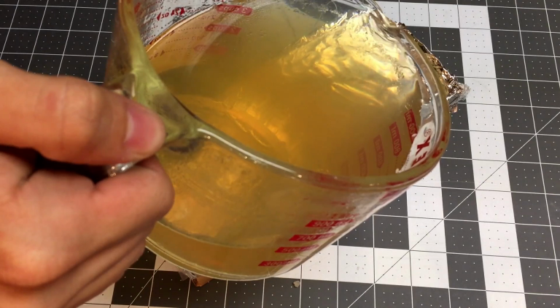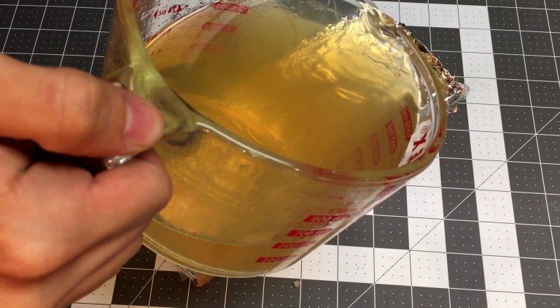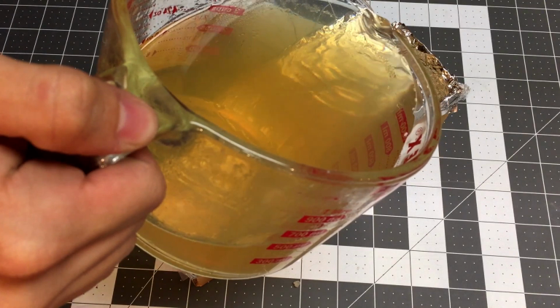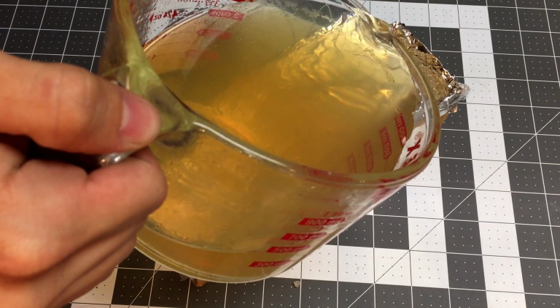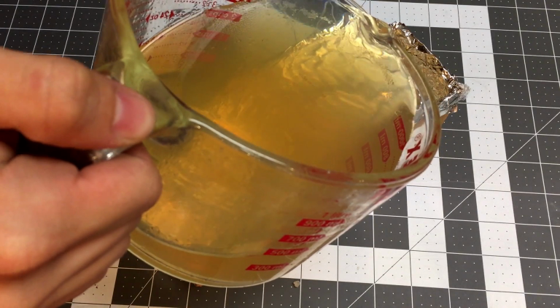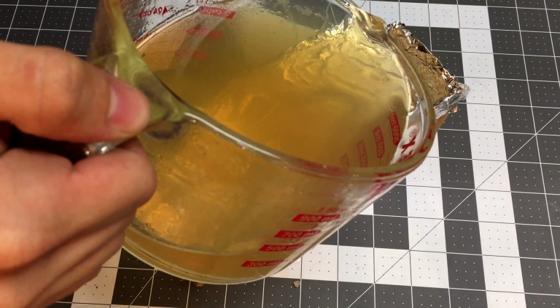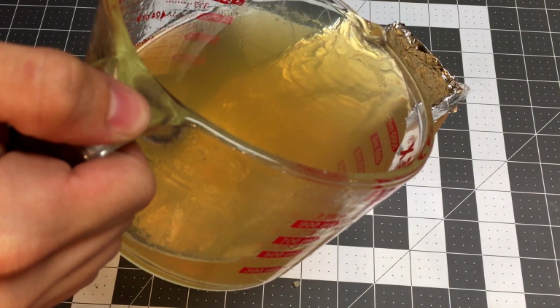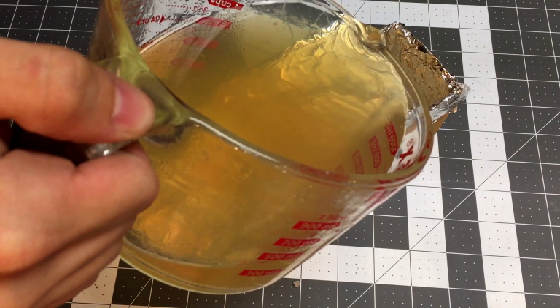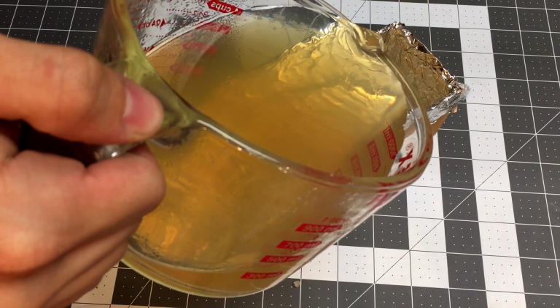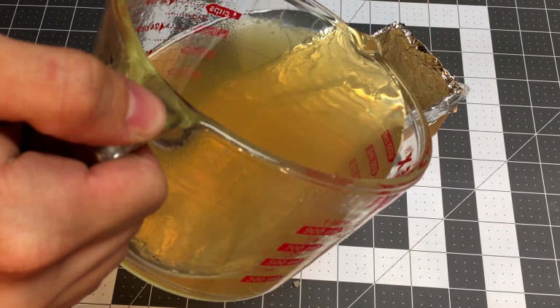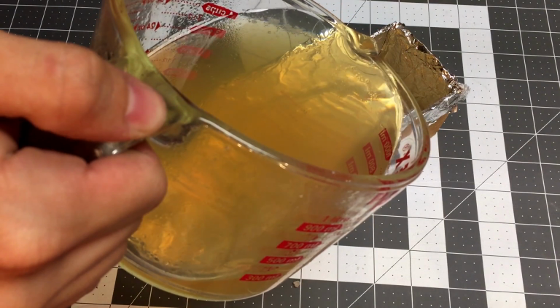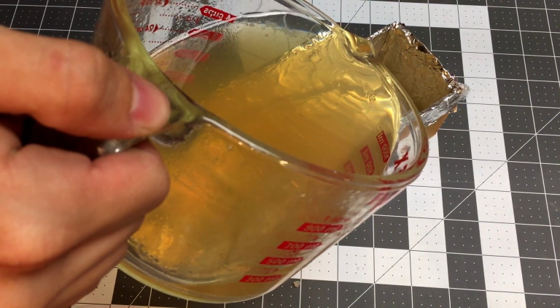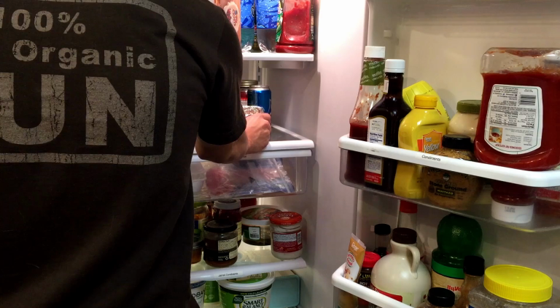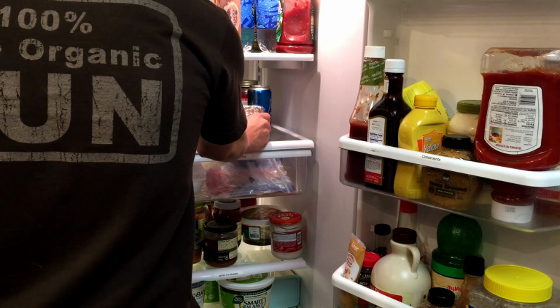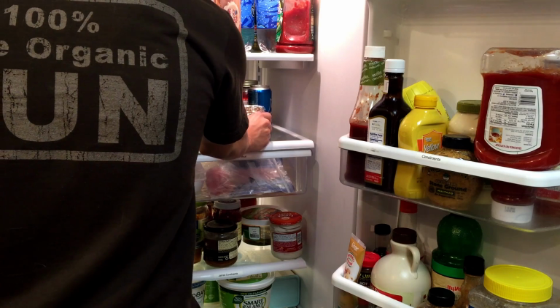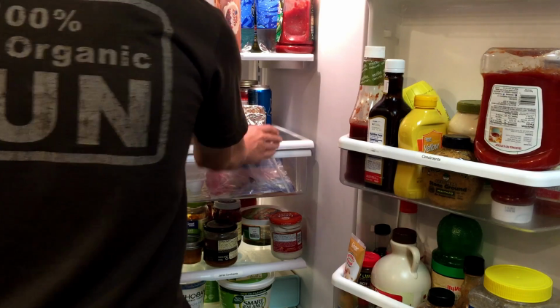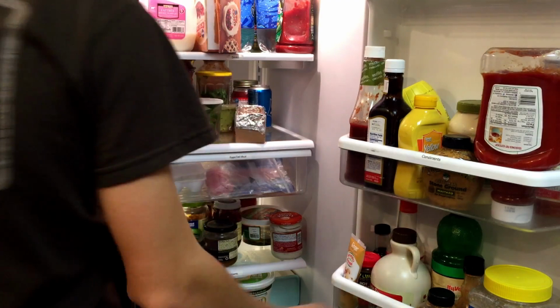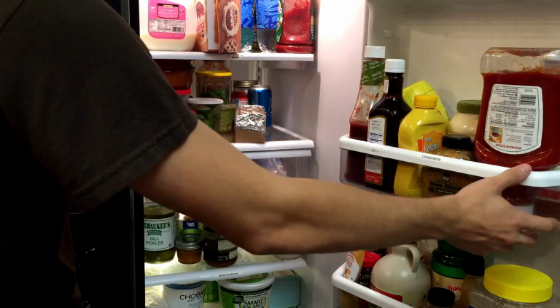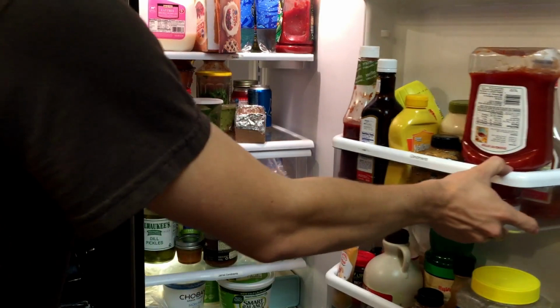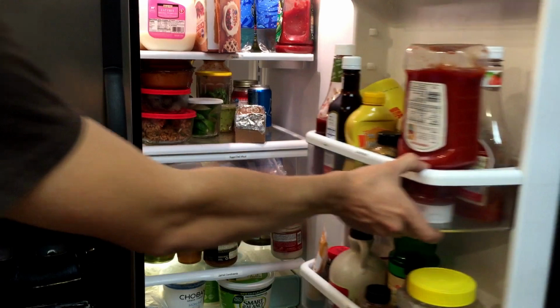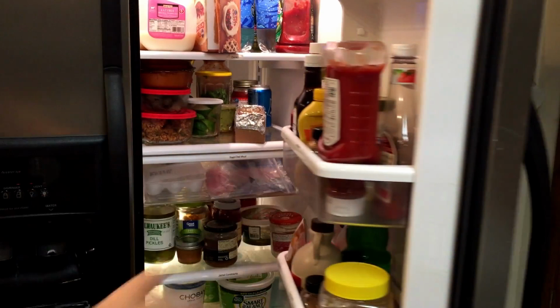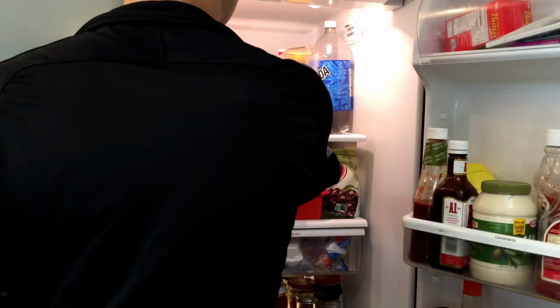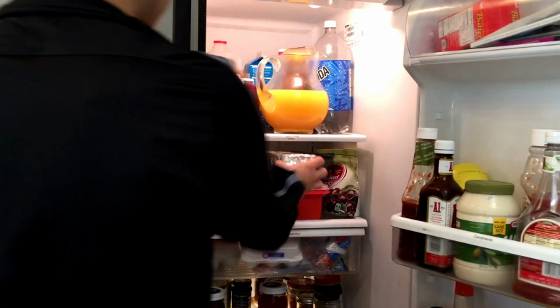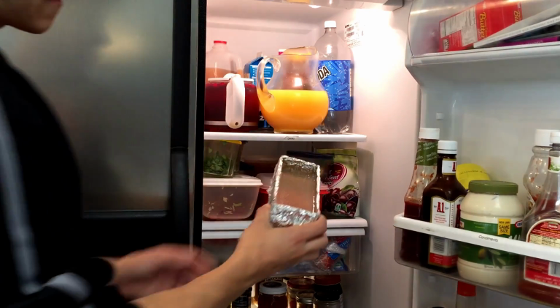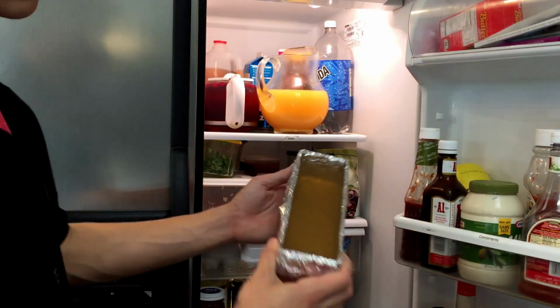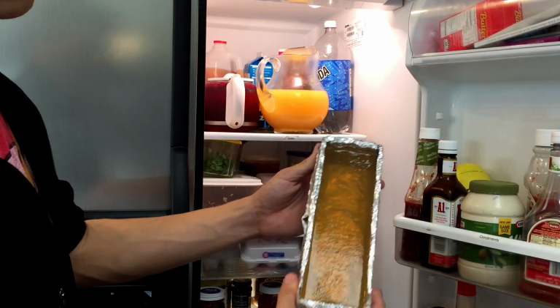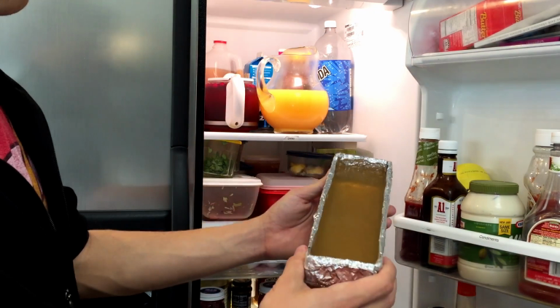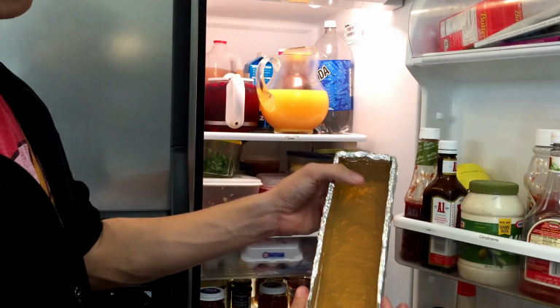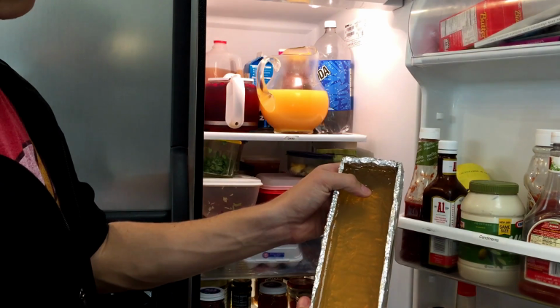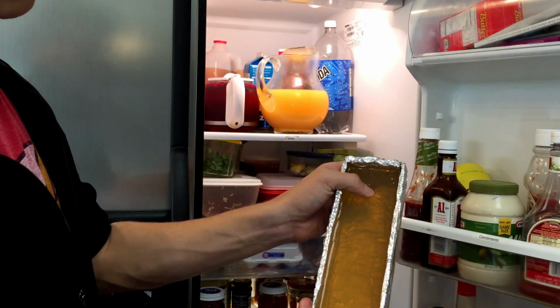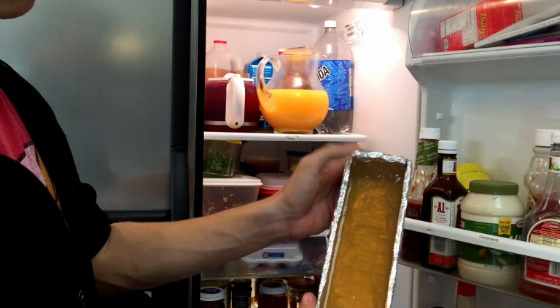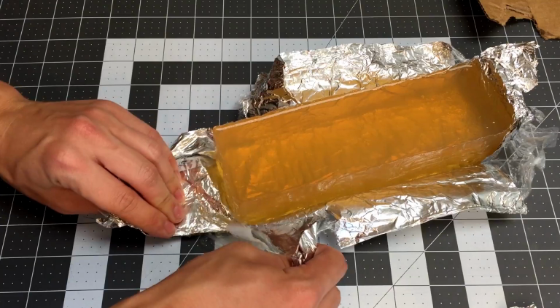Now we're ready to pour our ballistics gel, but do it slowly to avoid making any bubbles. Next we put it in the fridge for 12 hours to harden. Once it comes out it should be much more firm and clear than it was before the bloom.